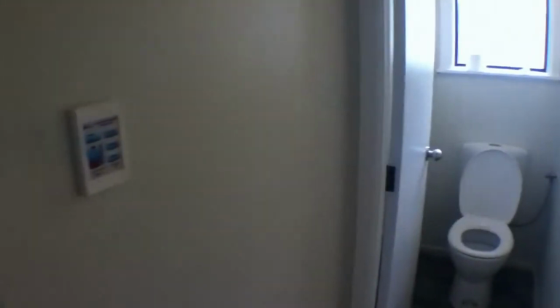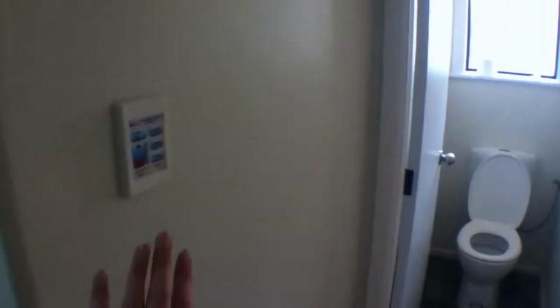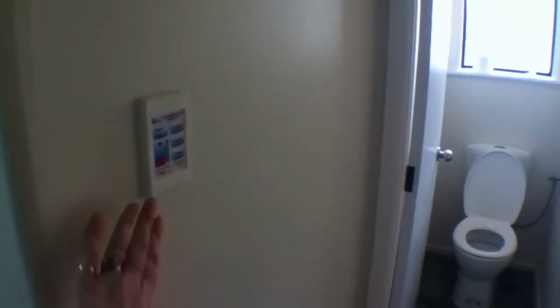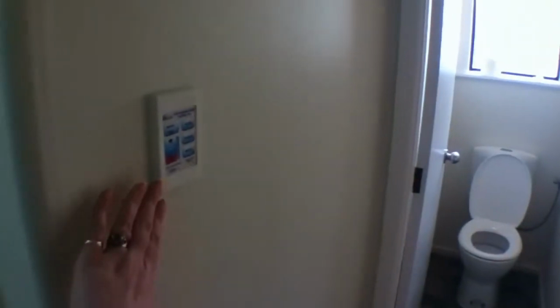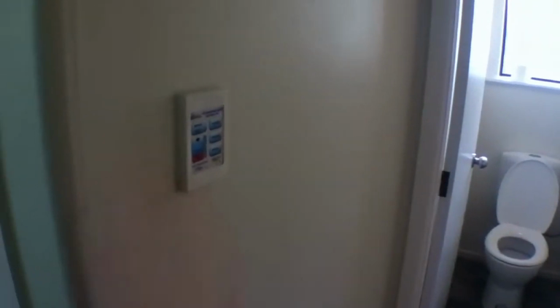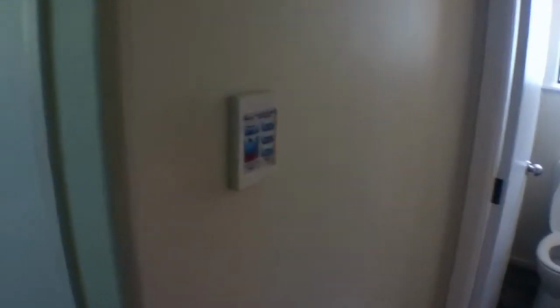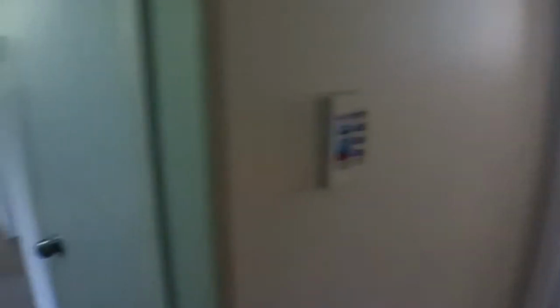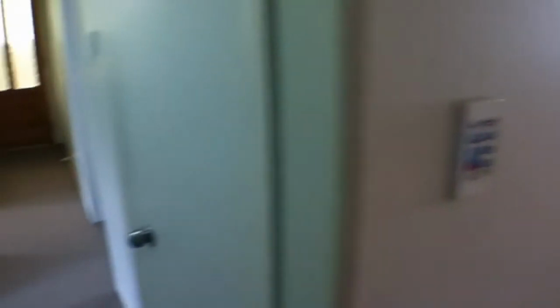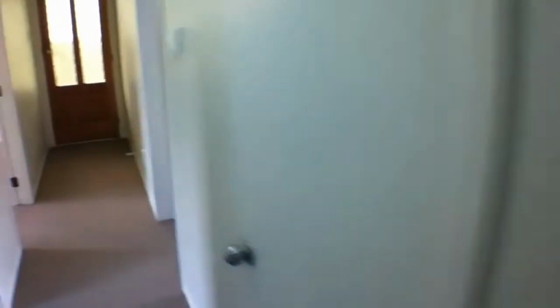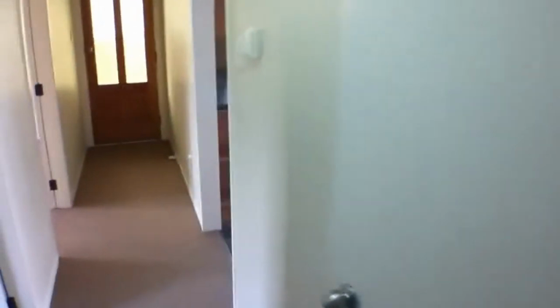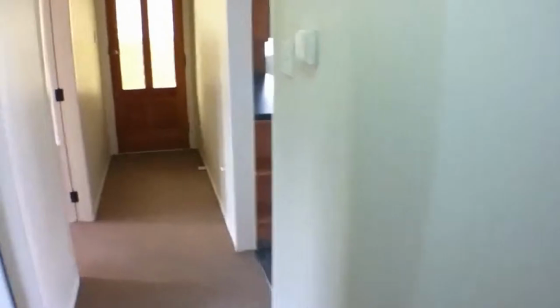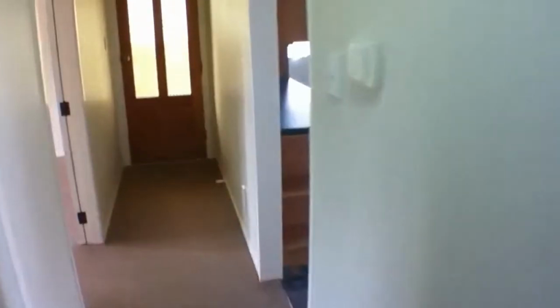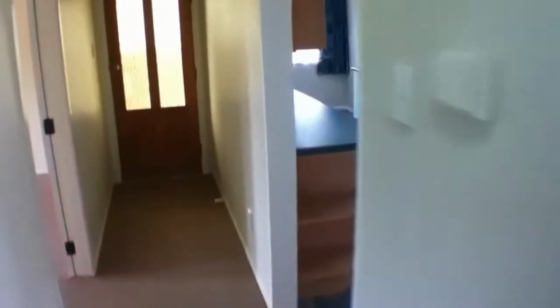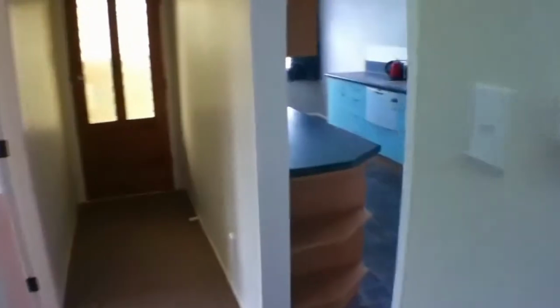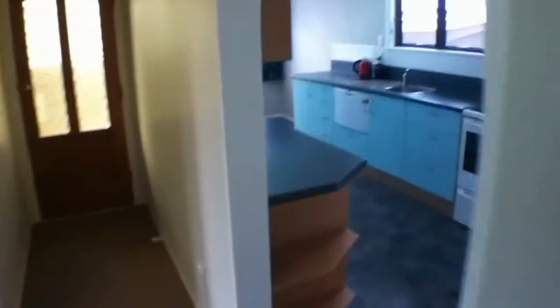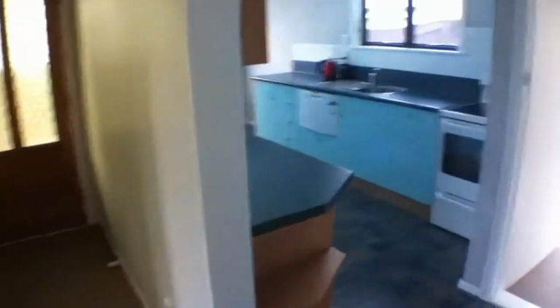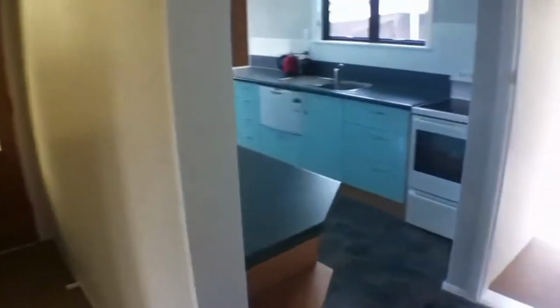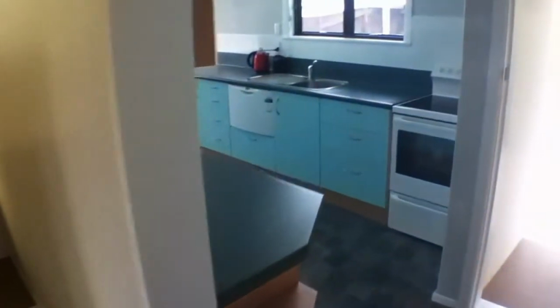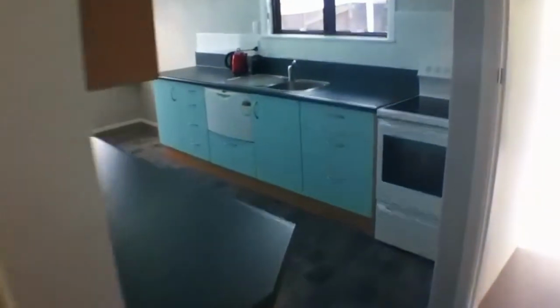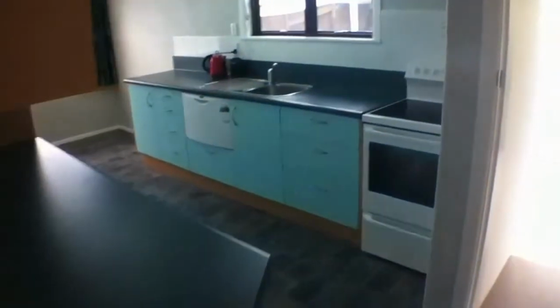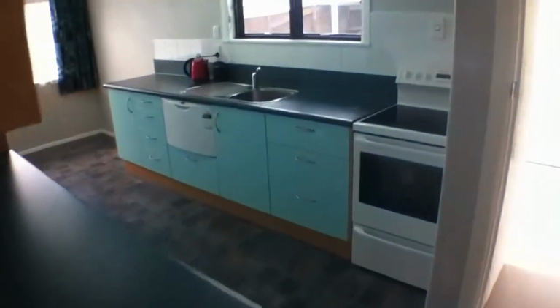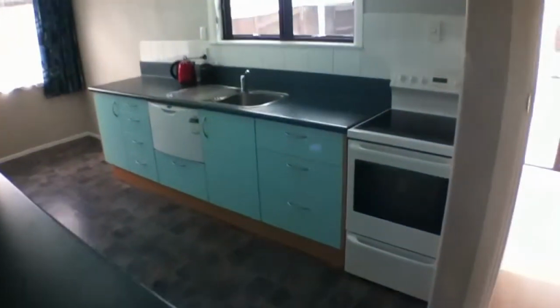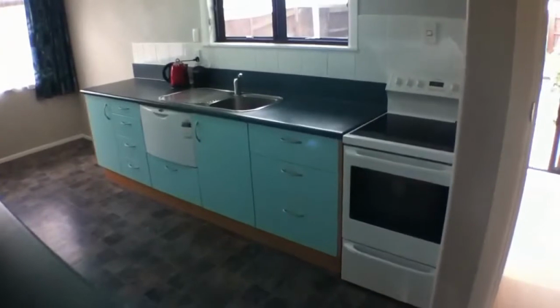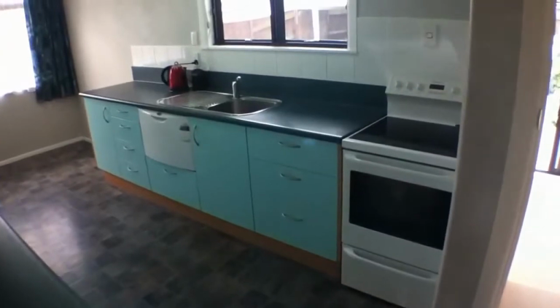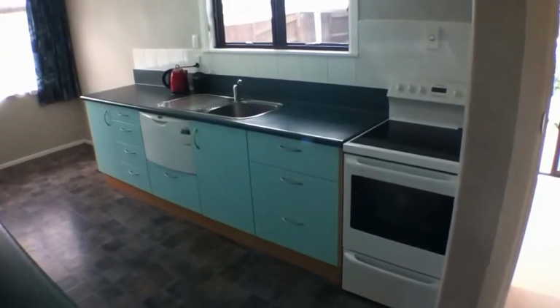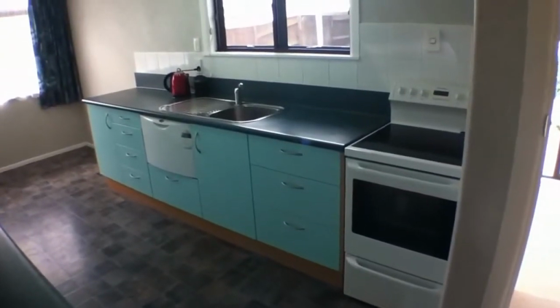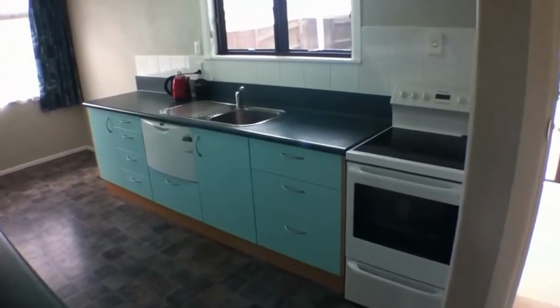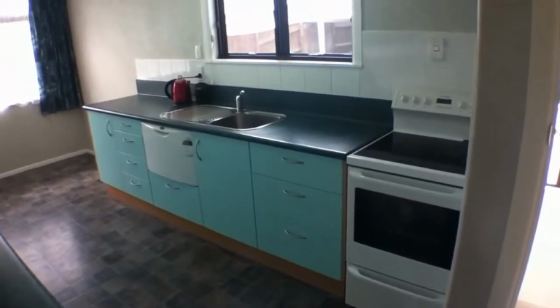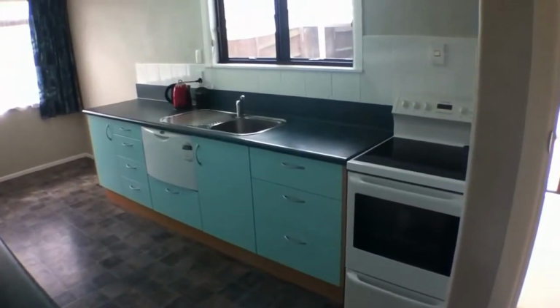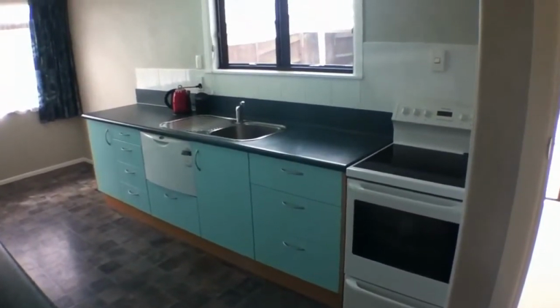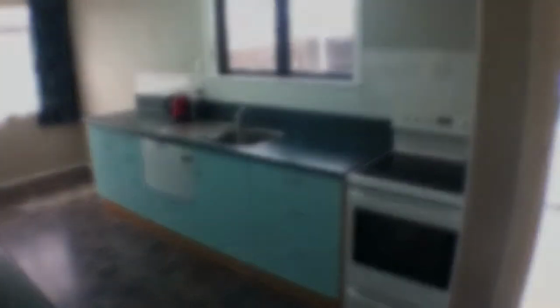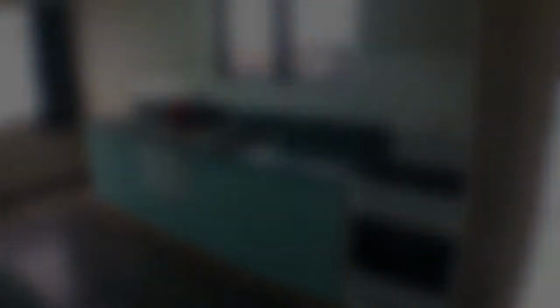There is a ventilation system here to help keep the home nice and dry. So this is 6 Juliana Place — it's a great little place here in Riverdale. If you'd love to have a look through, we'd love to show you, so please feel free to contact us.